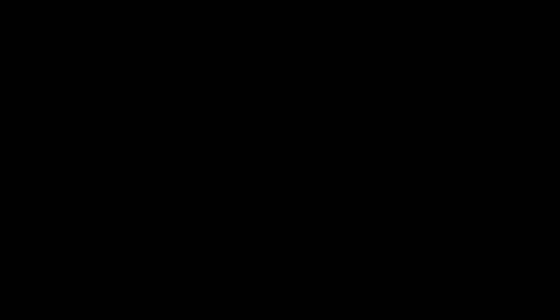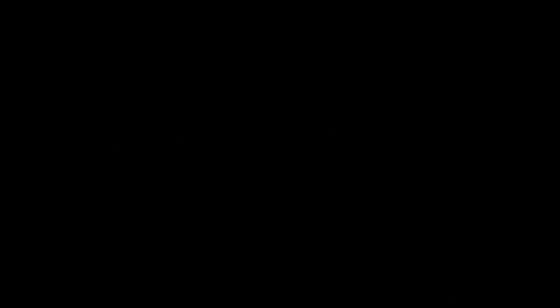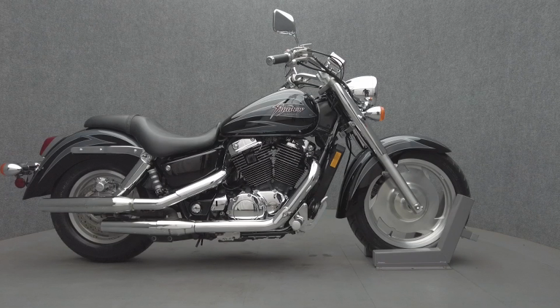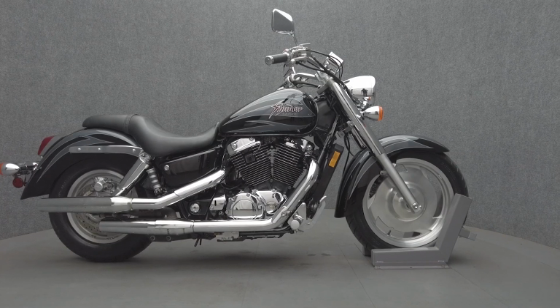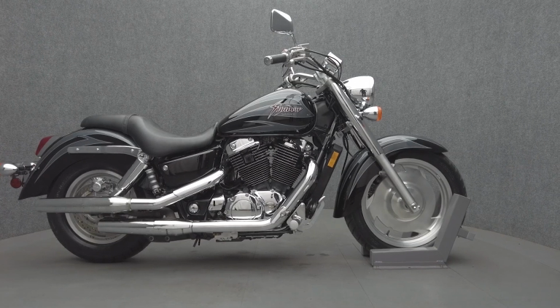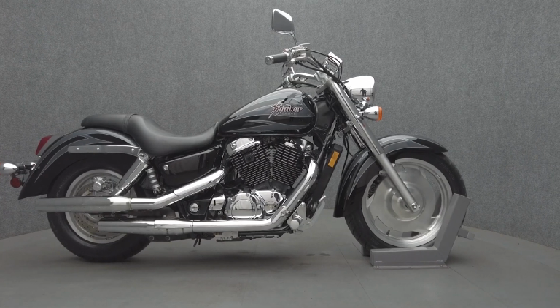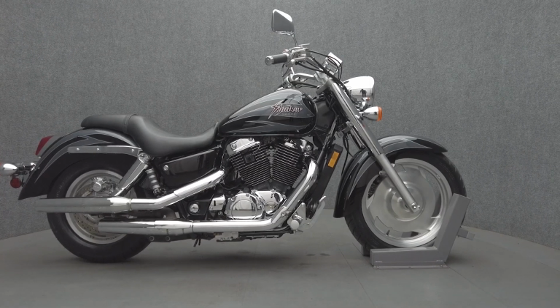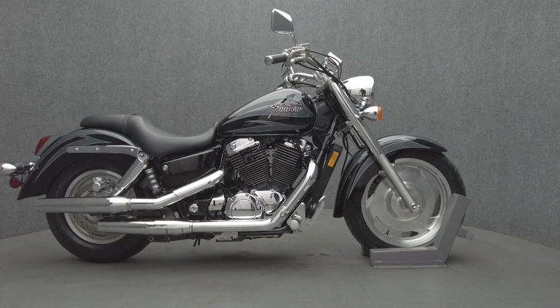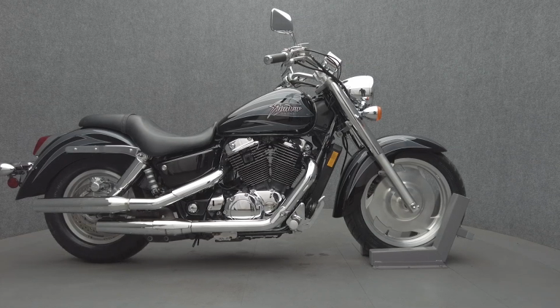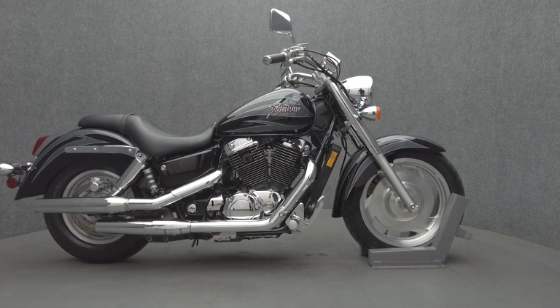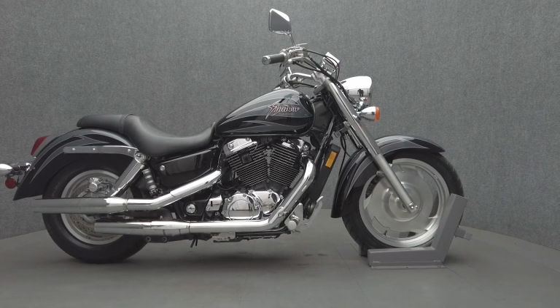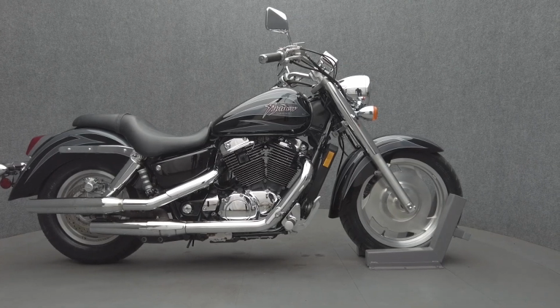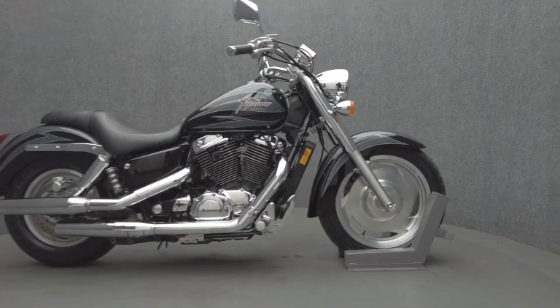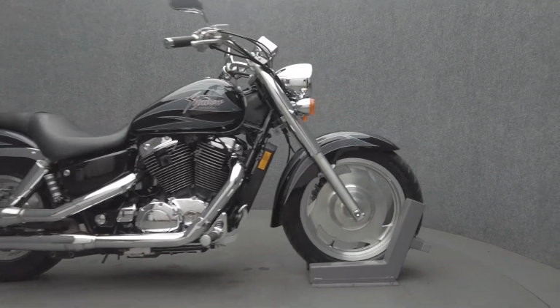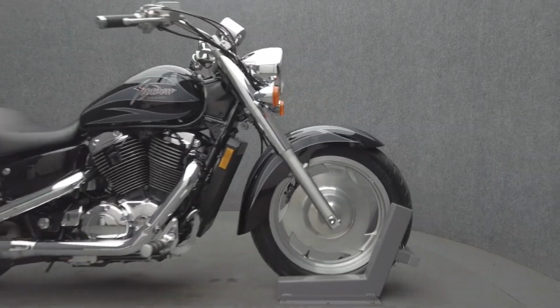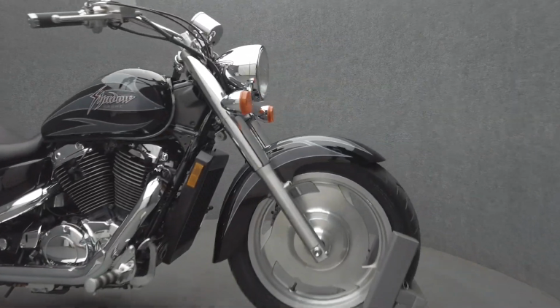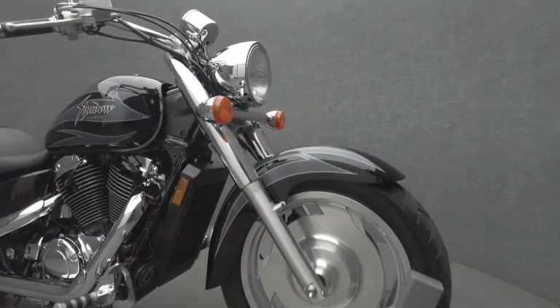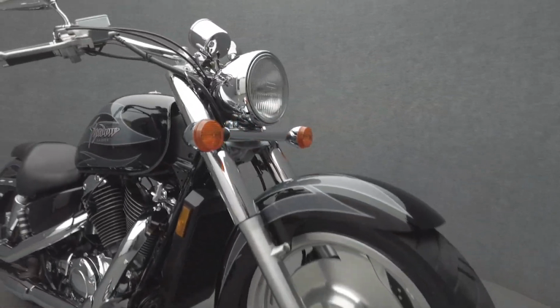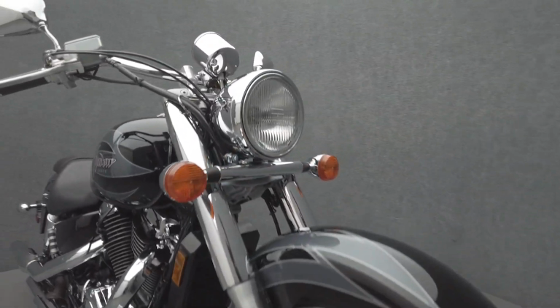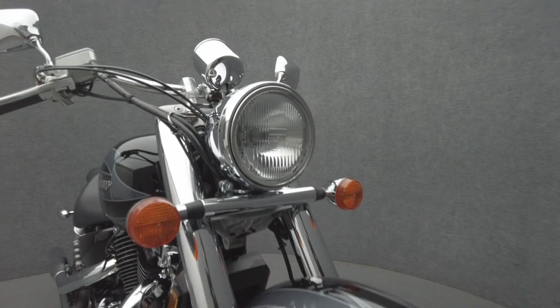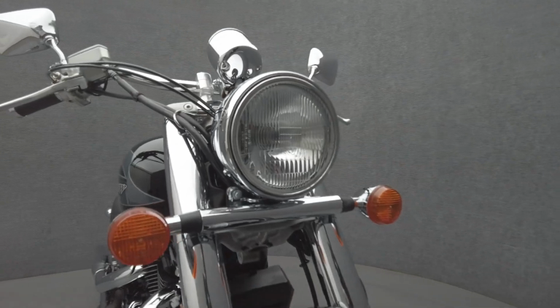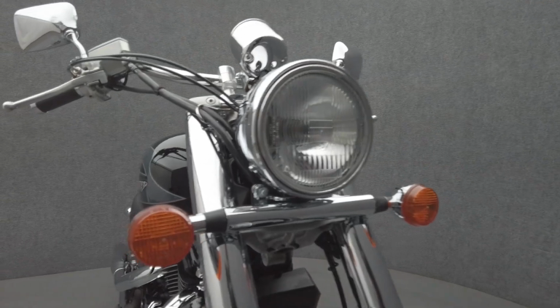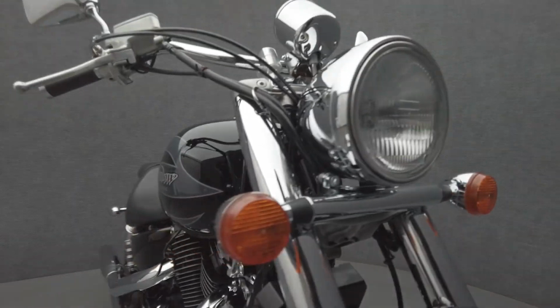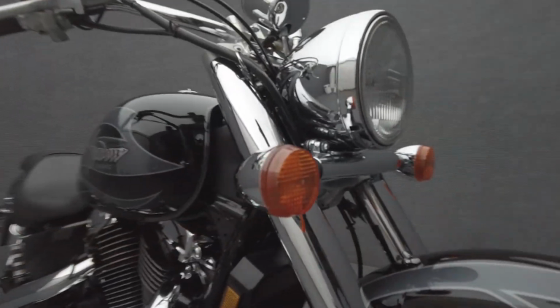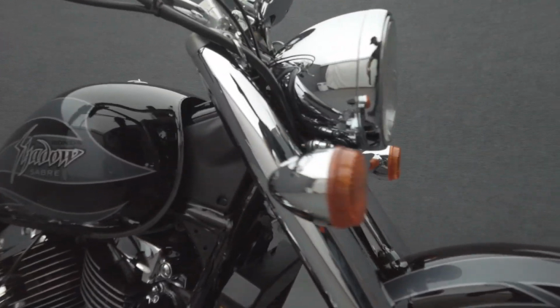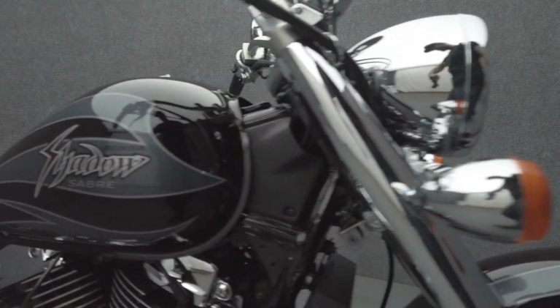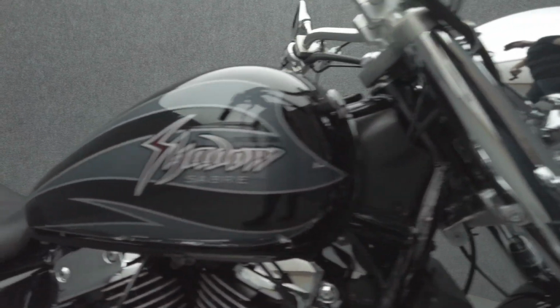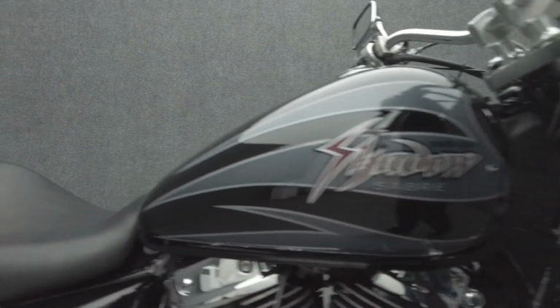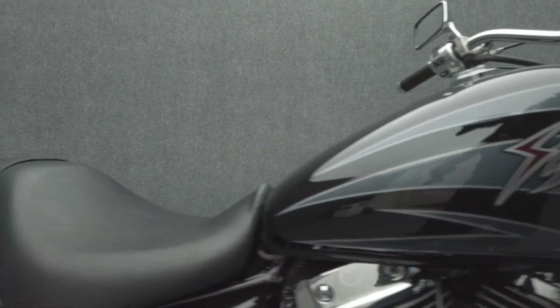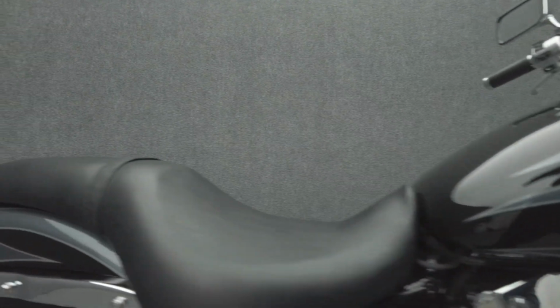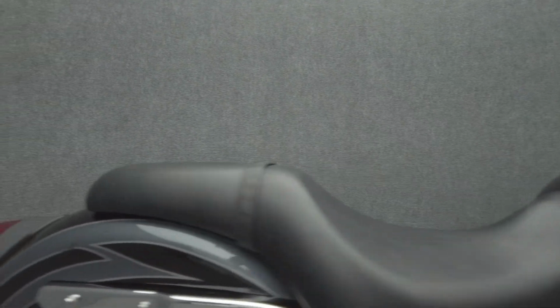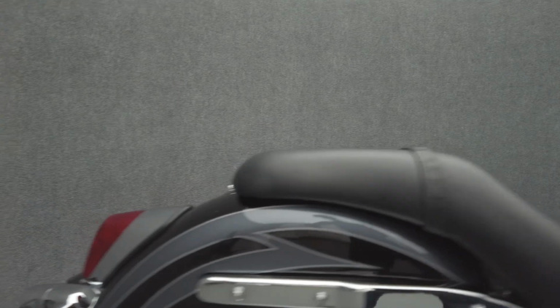Hey everyone, this is Keegan from National Power Sports. This 2000 Honda Shadow Sabre with 6,688 miles passes New Hampshire State Inspection and runs well. It's been upgraded with rider and passenger foot pegs, and we've replaced the front and rear tires.